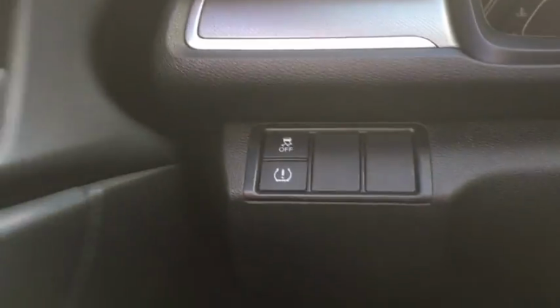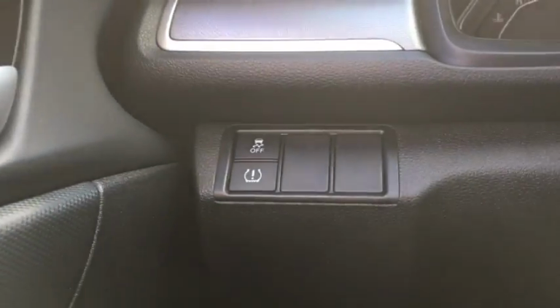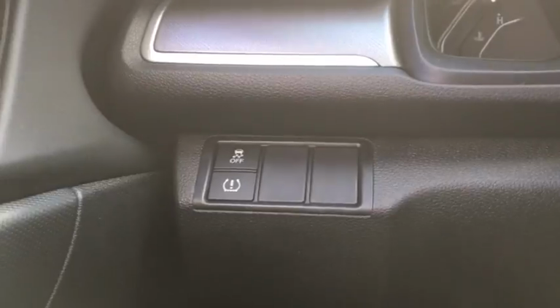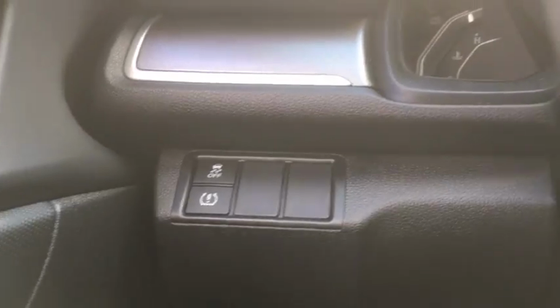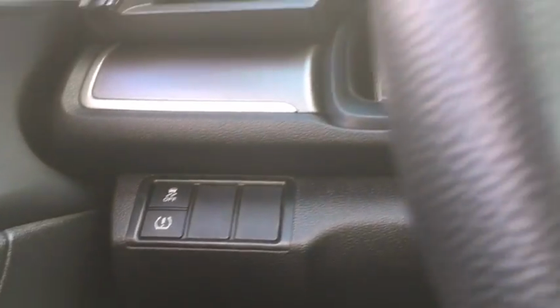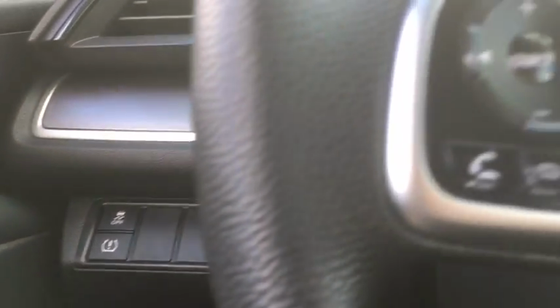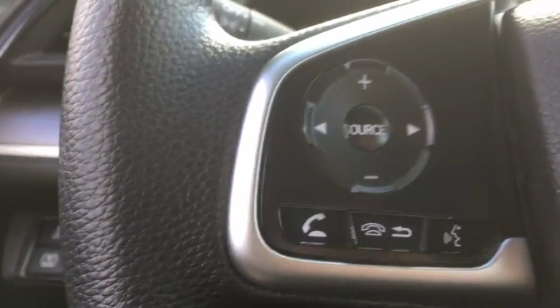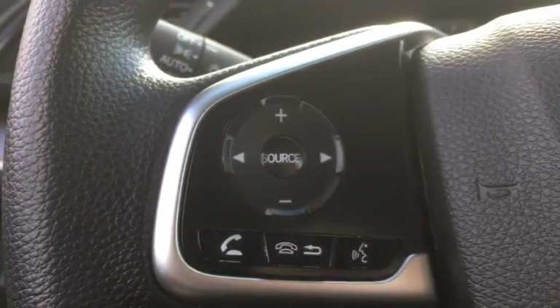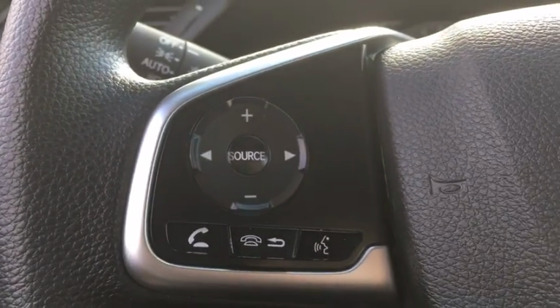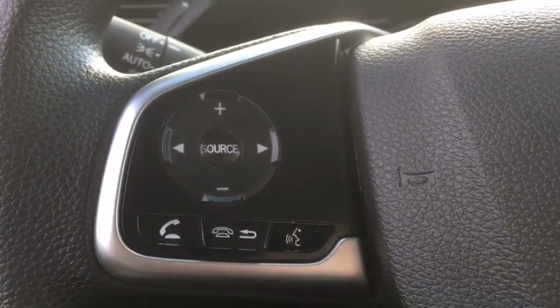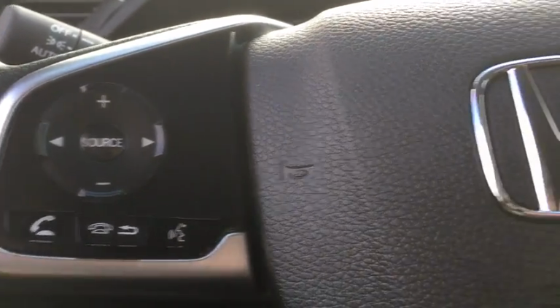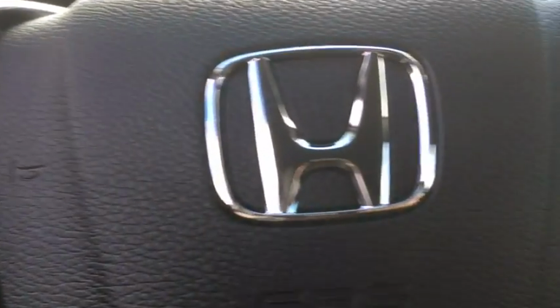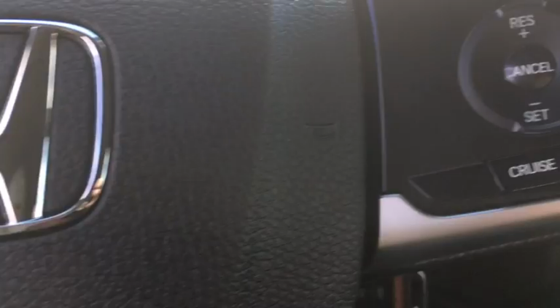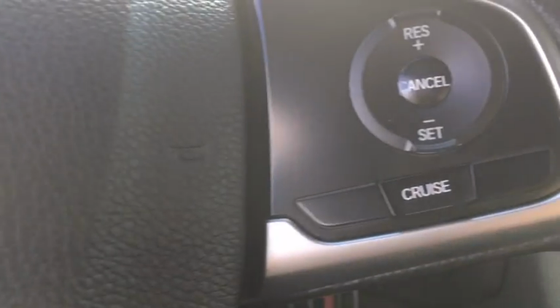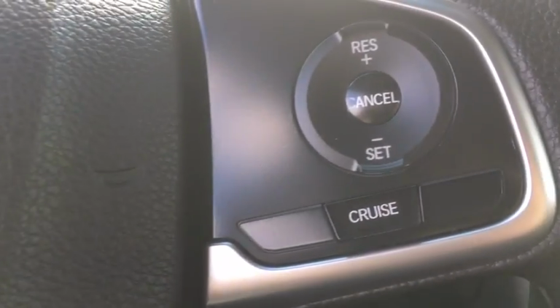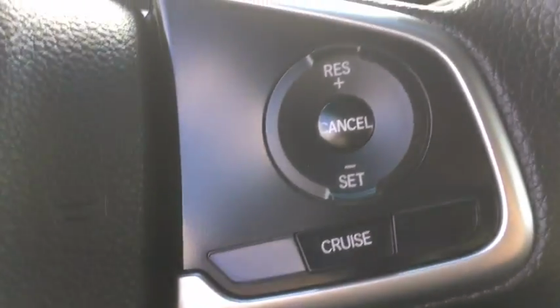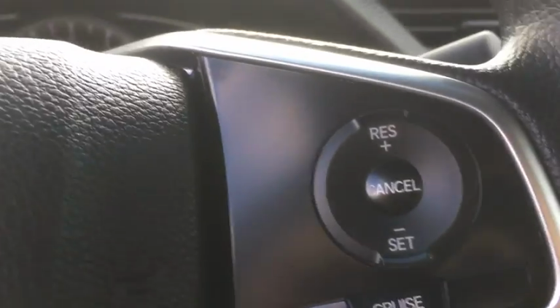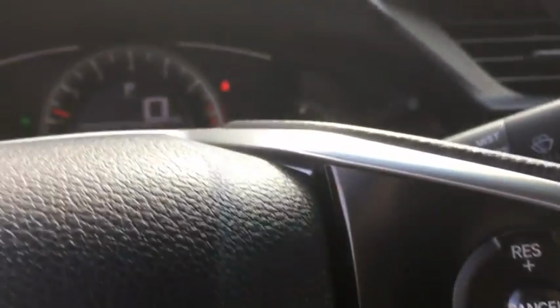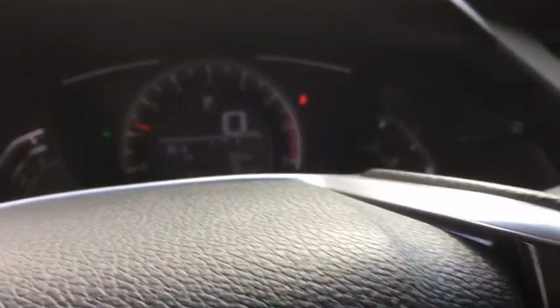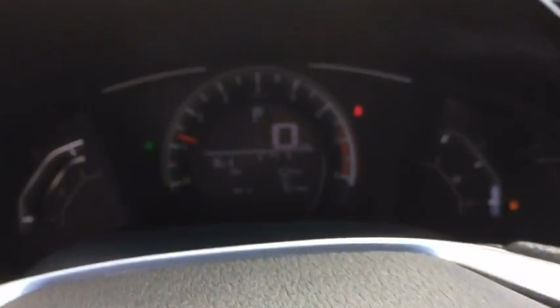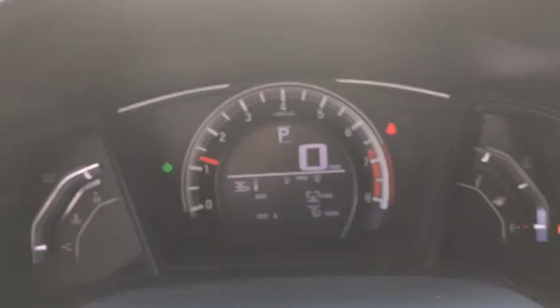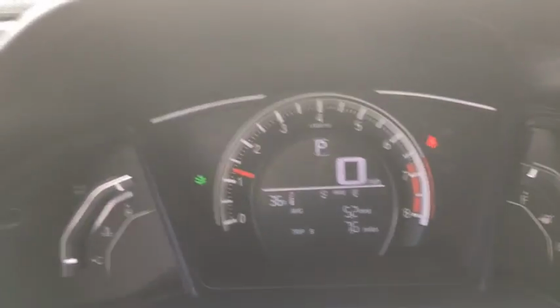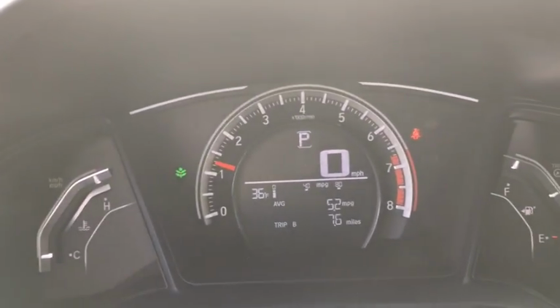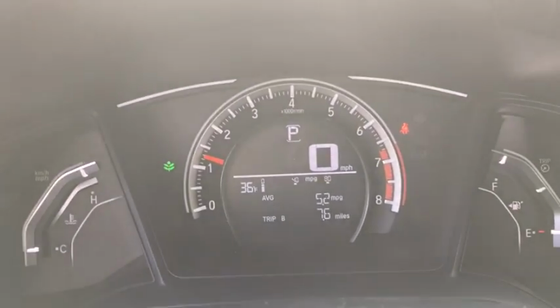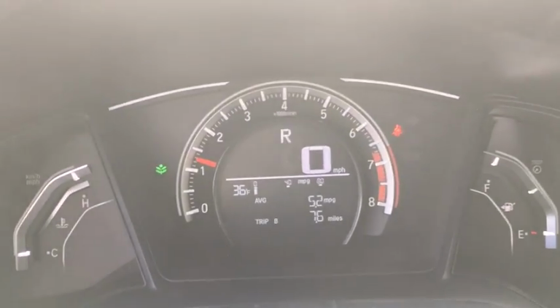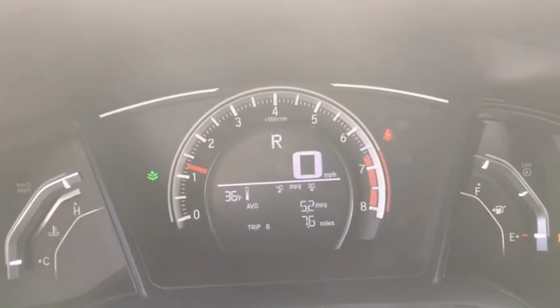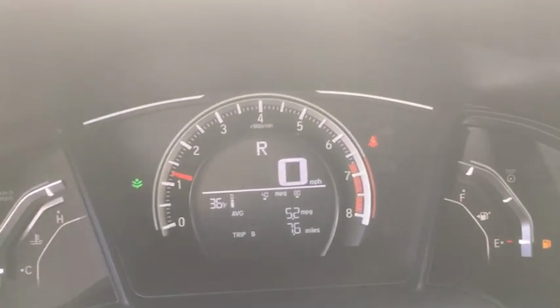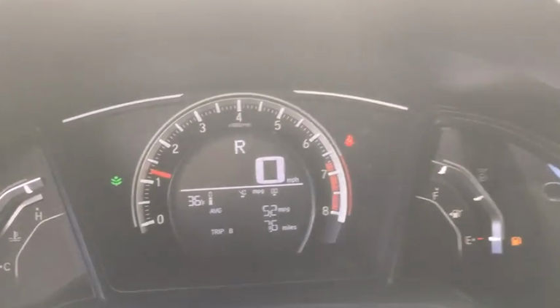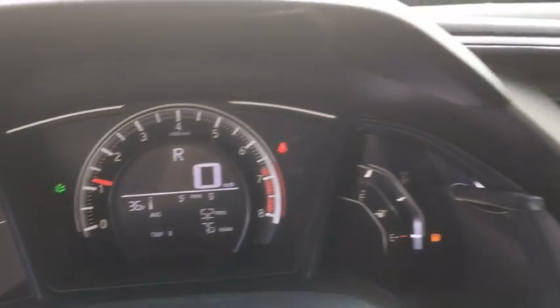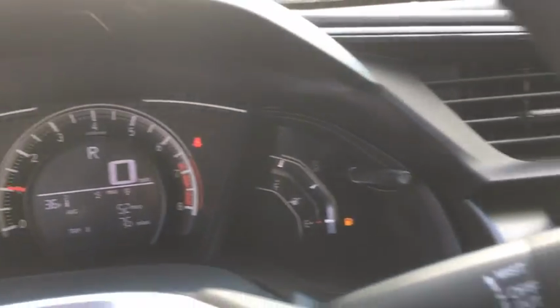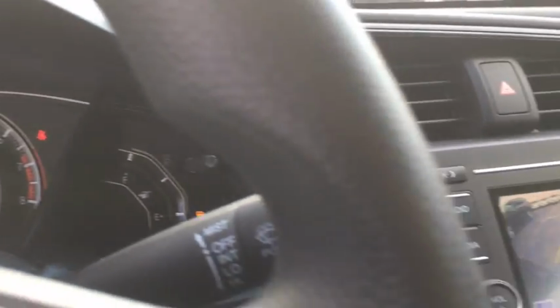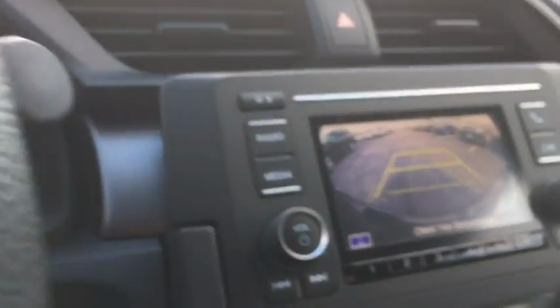Remote keyless entry, front bucket seats, driver vanity mirror, cloth seat trim, front reading lamps, tilt steering wheel, passenger vanity mirror, speed control. Your new ride is just a phone call away.